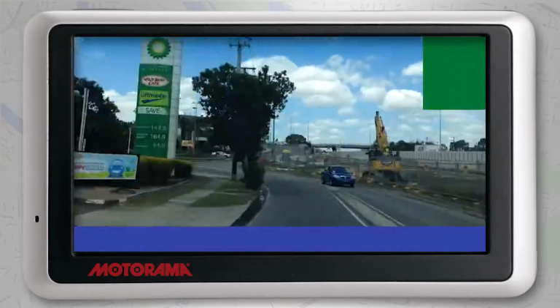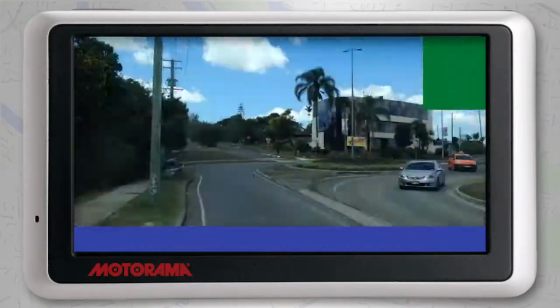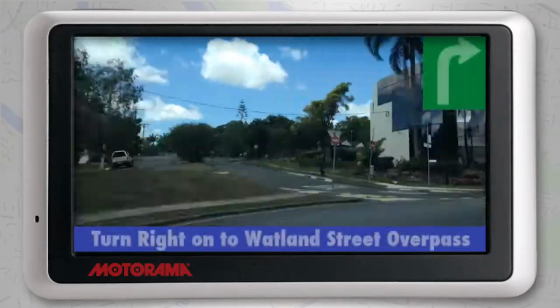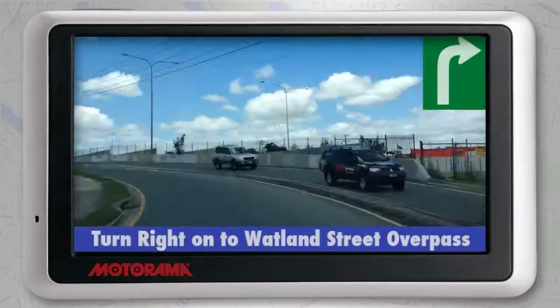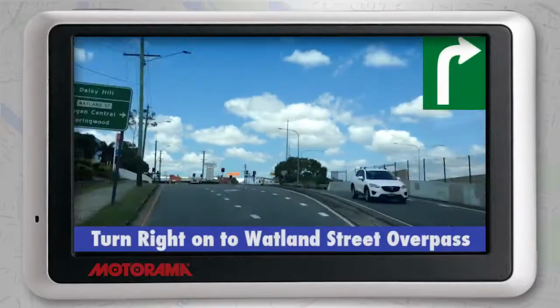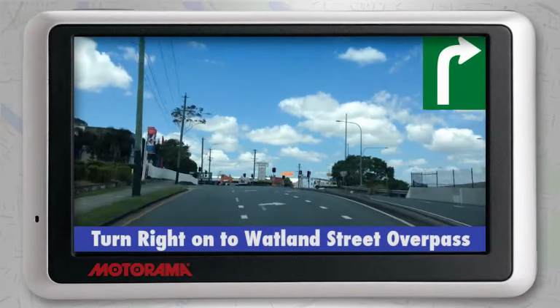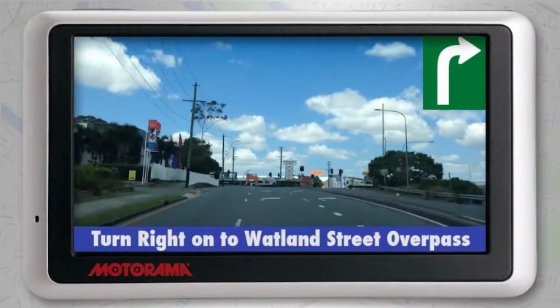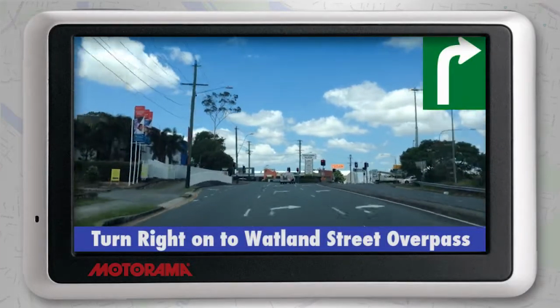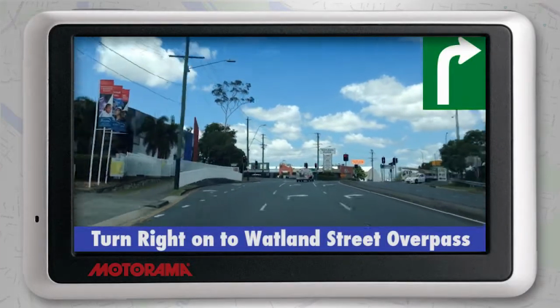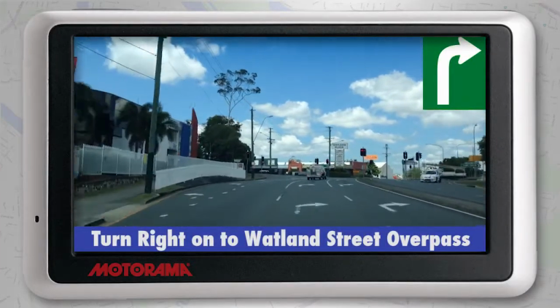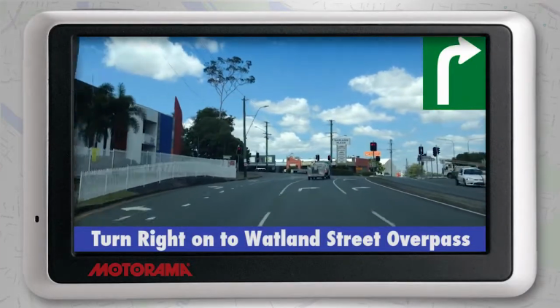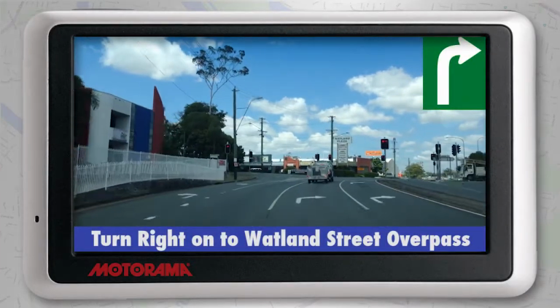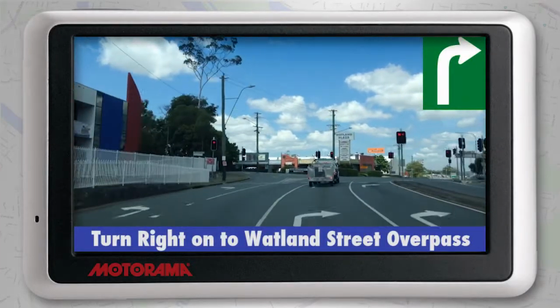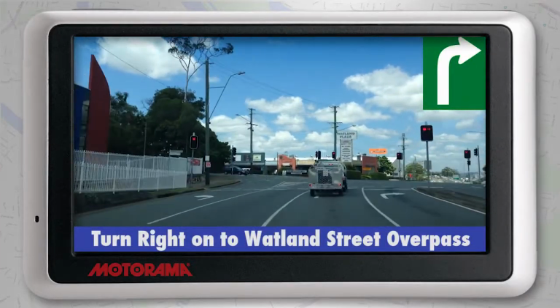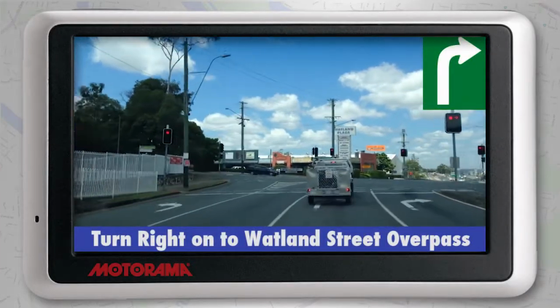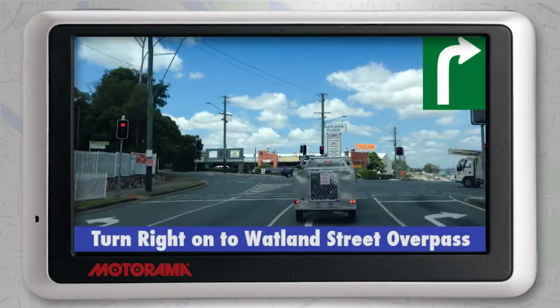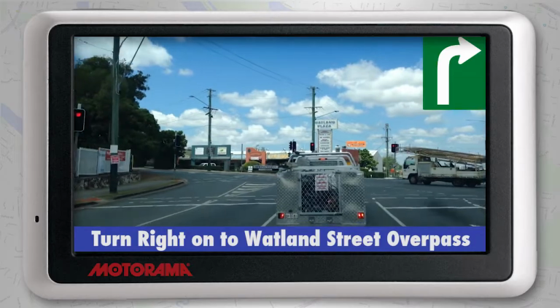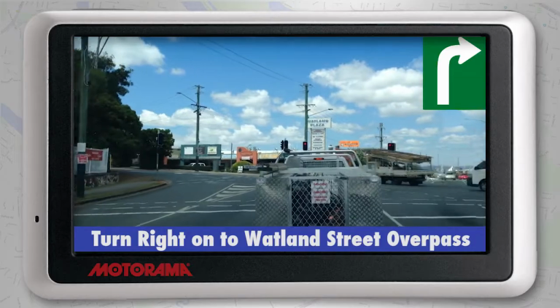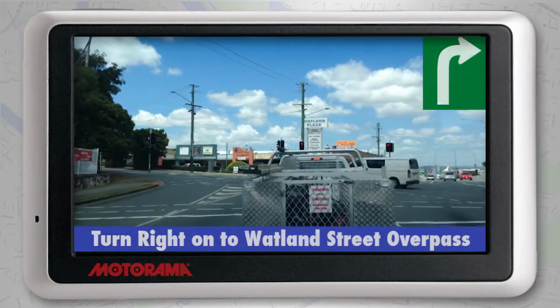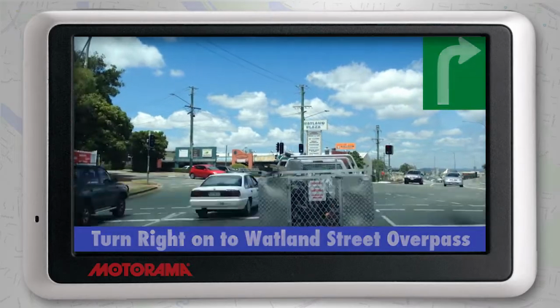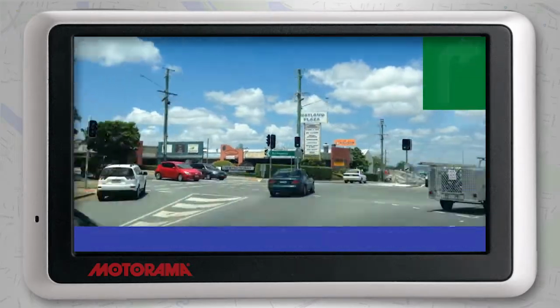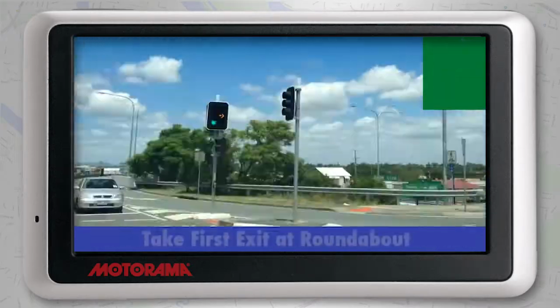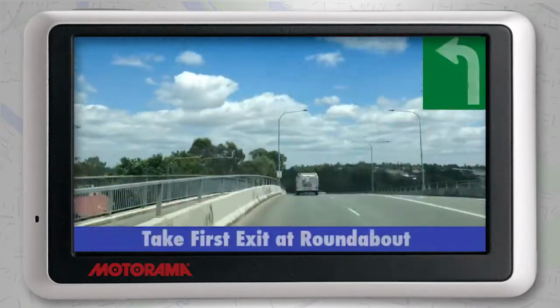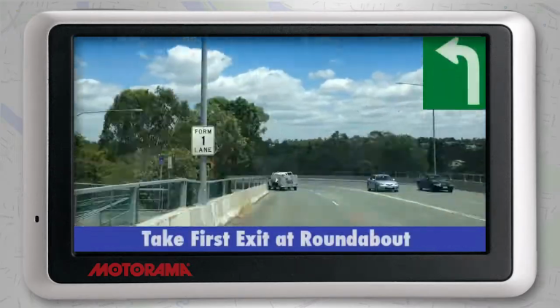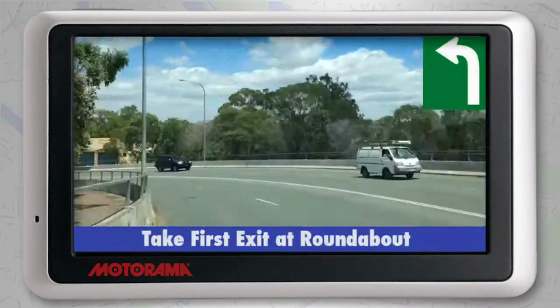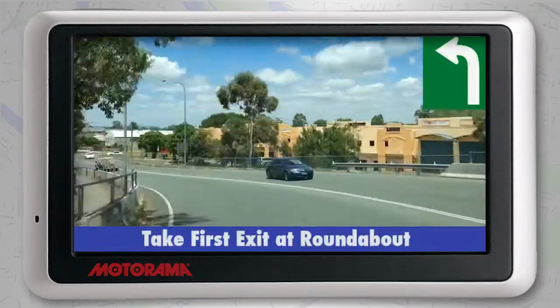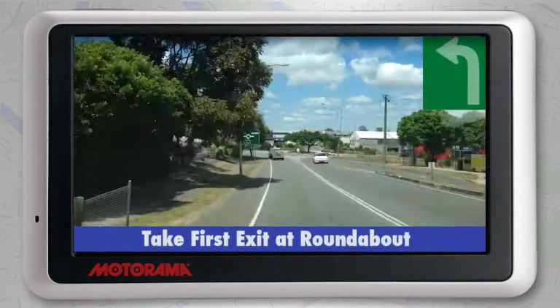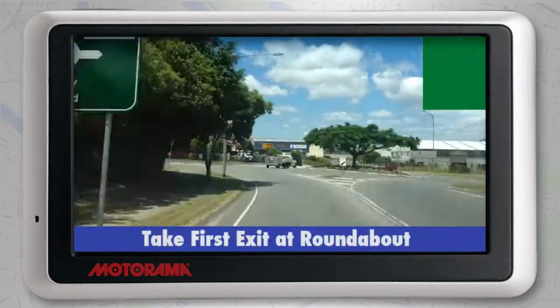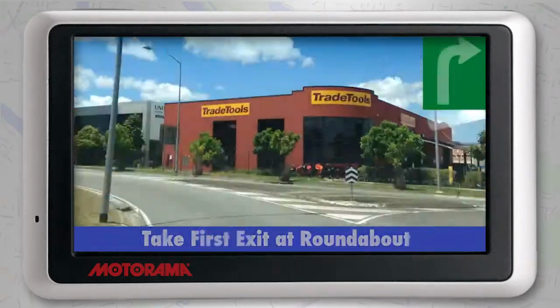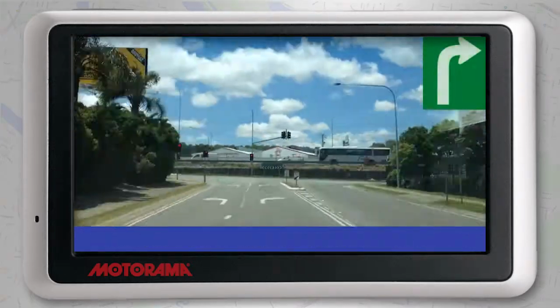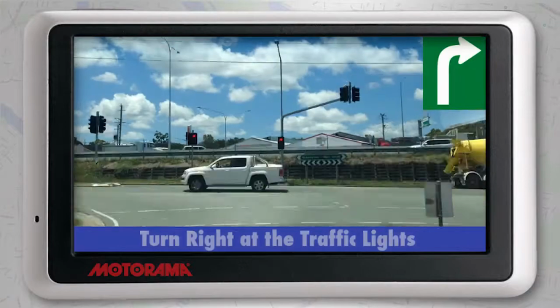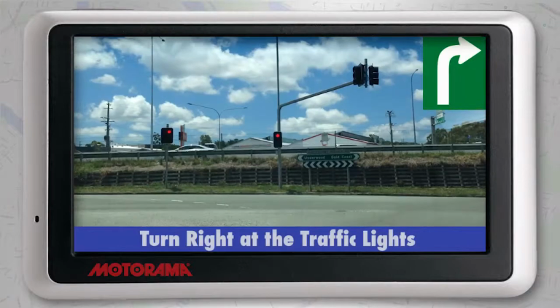As you approach the Watland Street overpass, enter the turning lane and turn right onto the Watland Street overpass. At the roundabout, turn left, then immediately right at the lights.